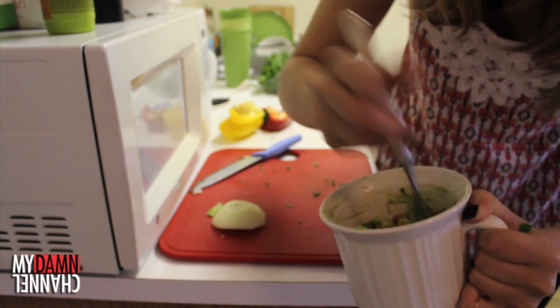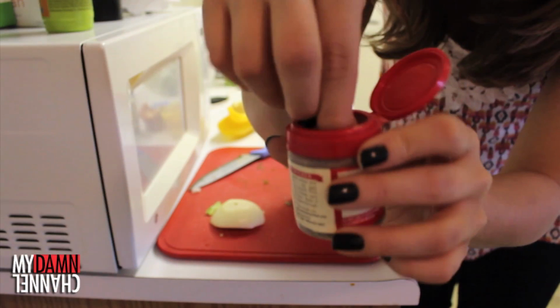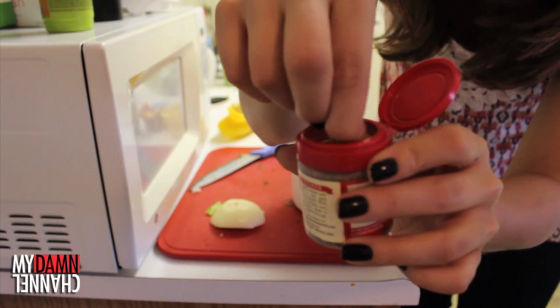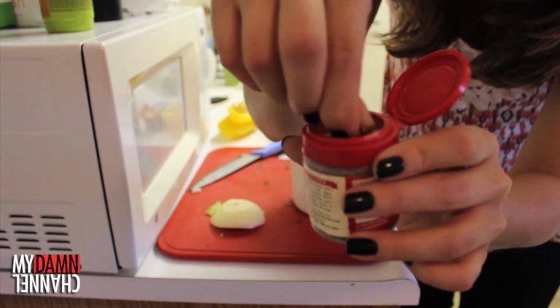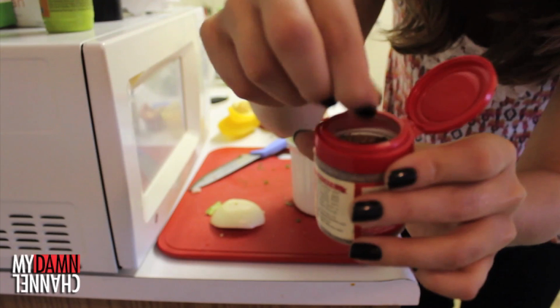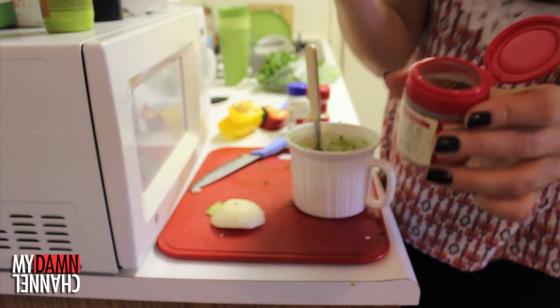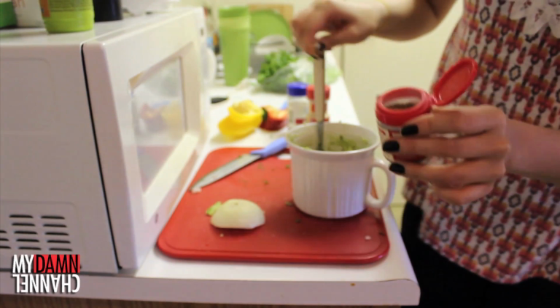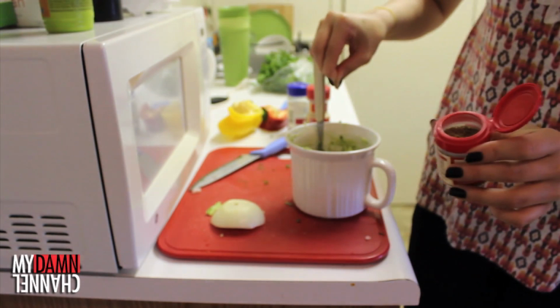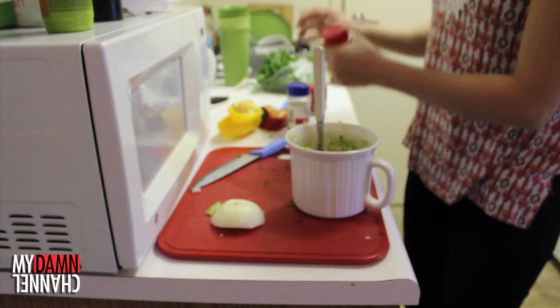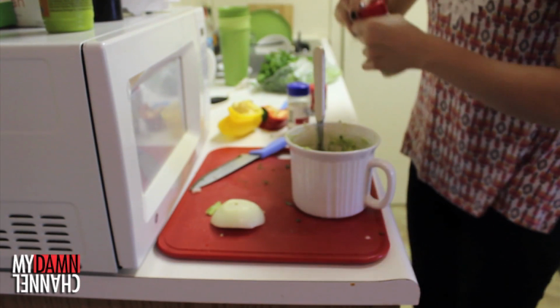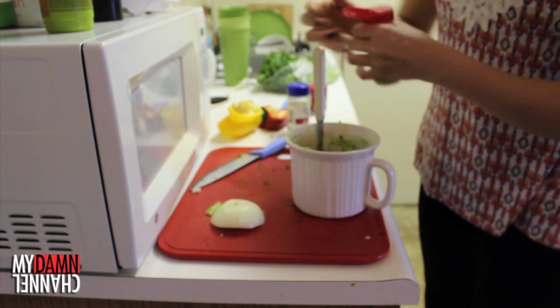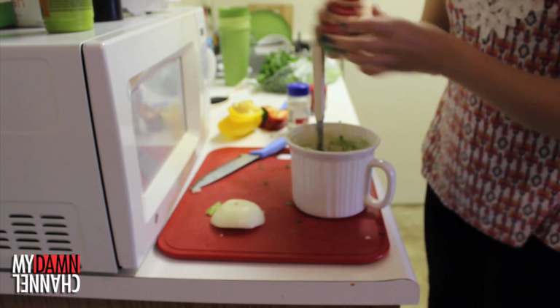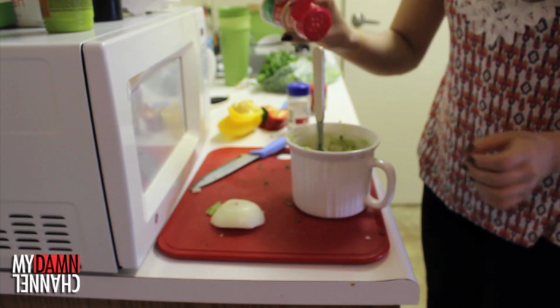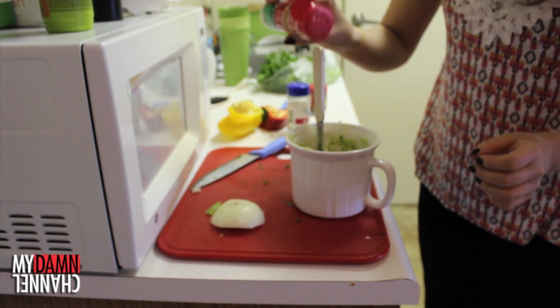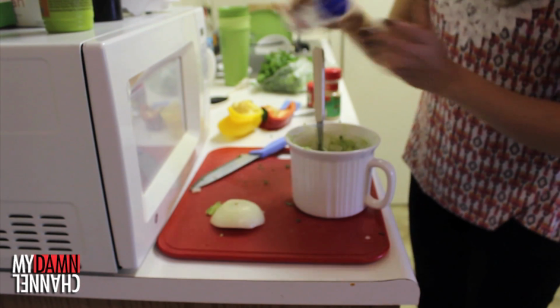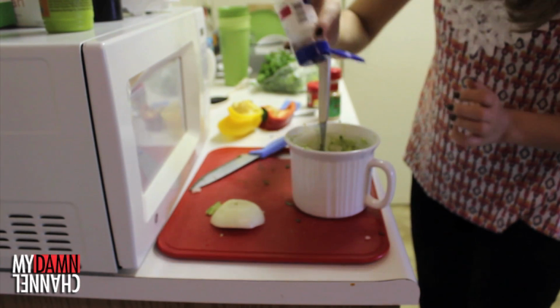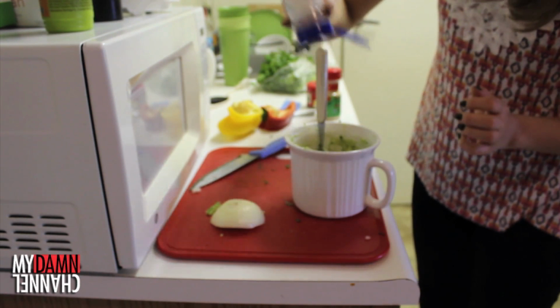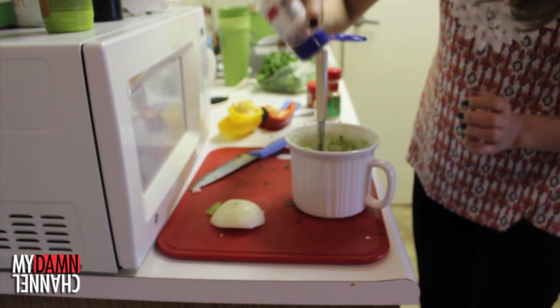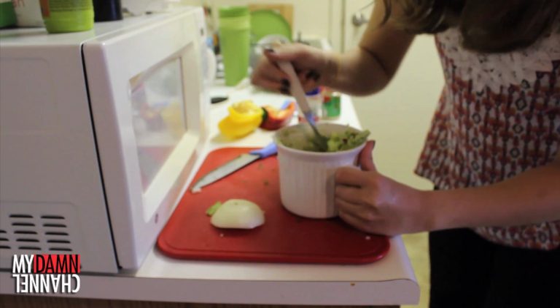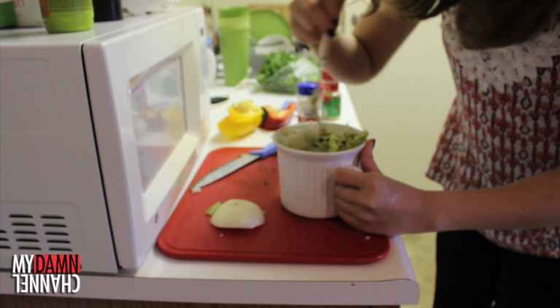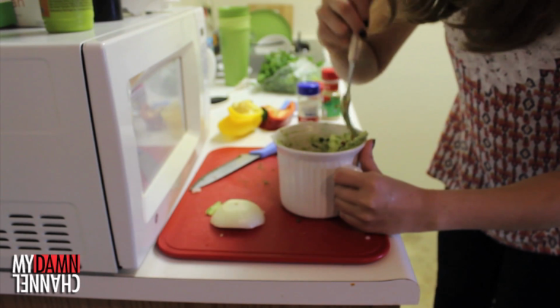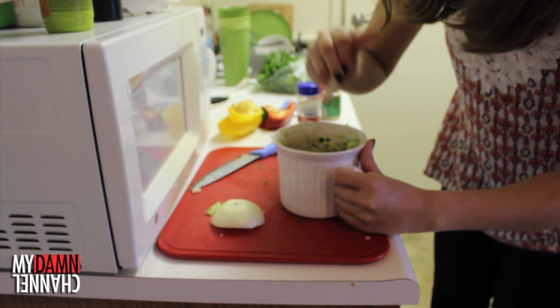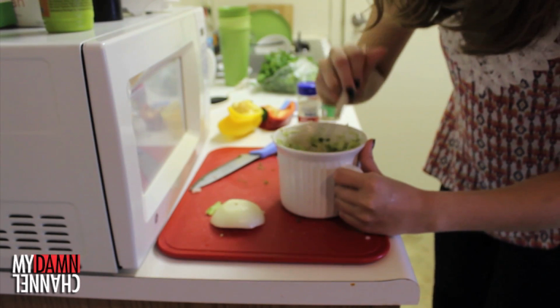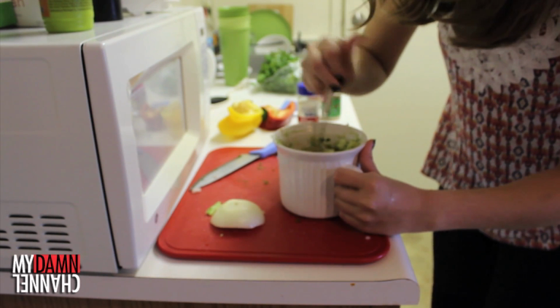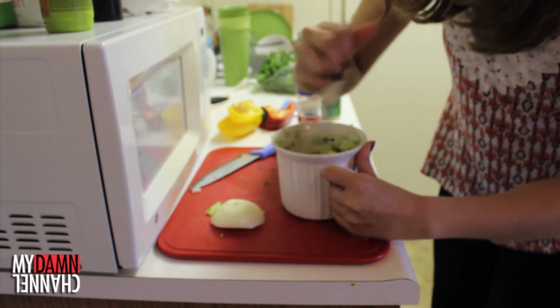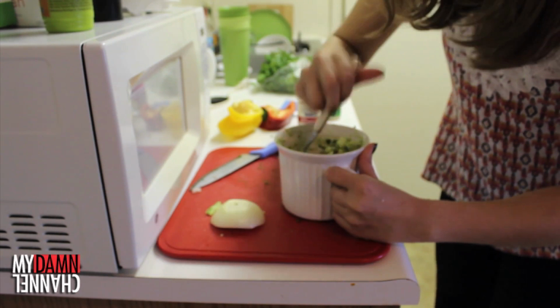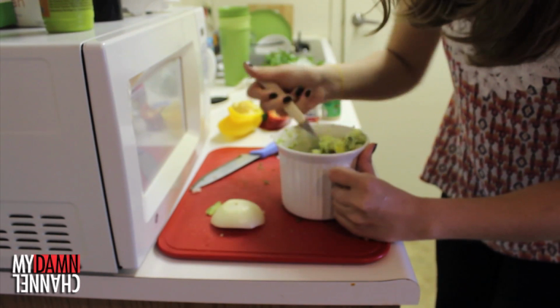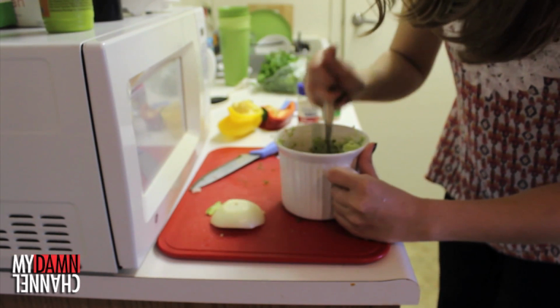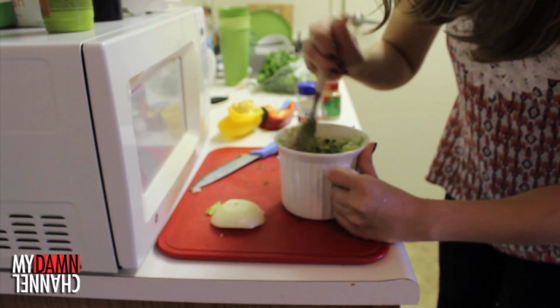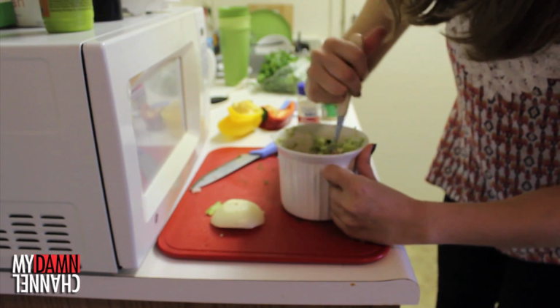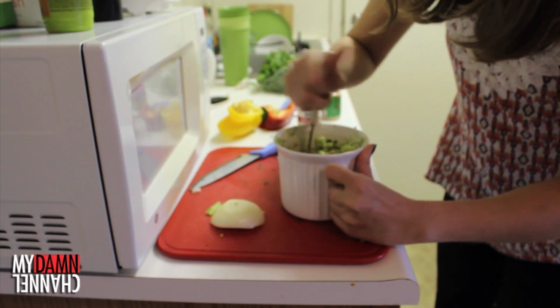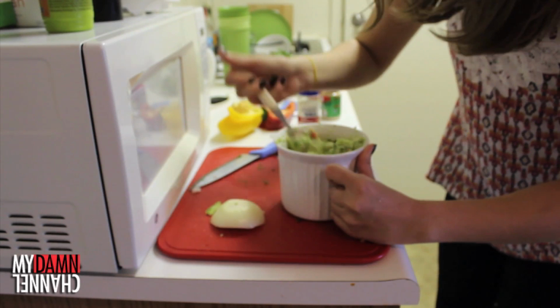I'm going to add a couple cumin seeds, a shake of garlic salt, some red pepper flakes. I don't have any salt, so I'm going to go ask my neighbor if I can borrow some salt.